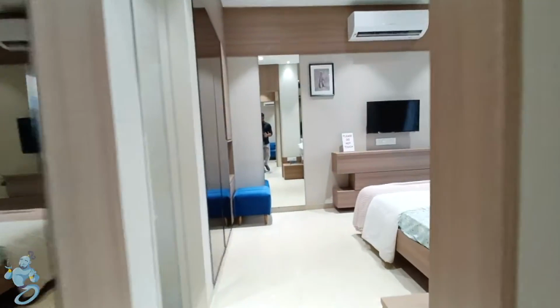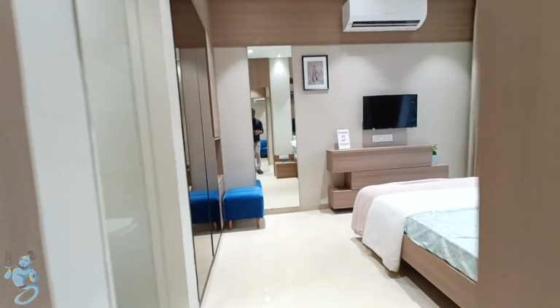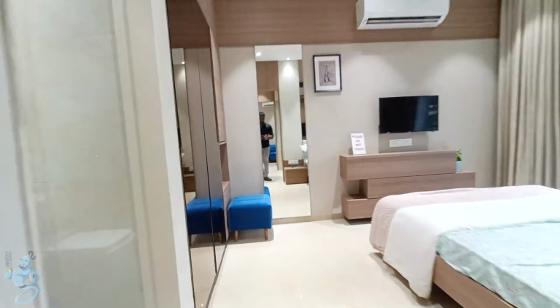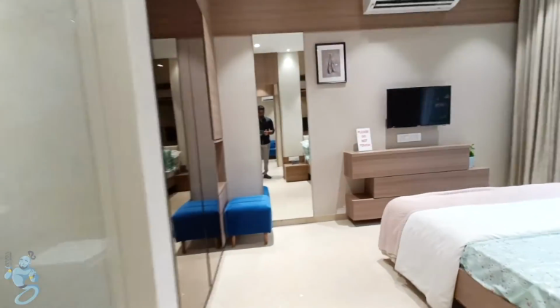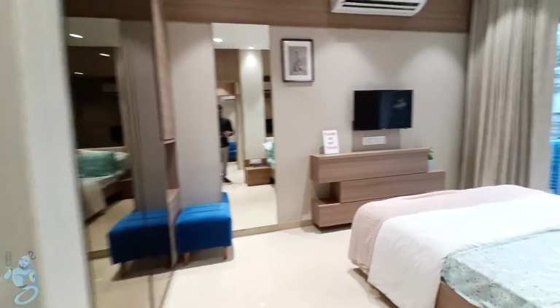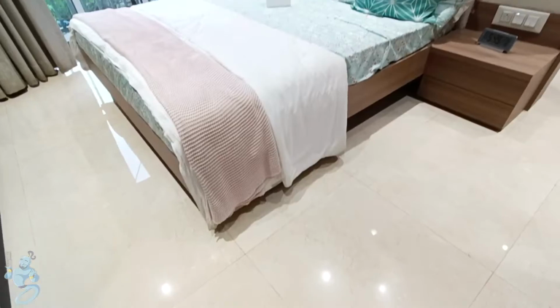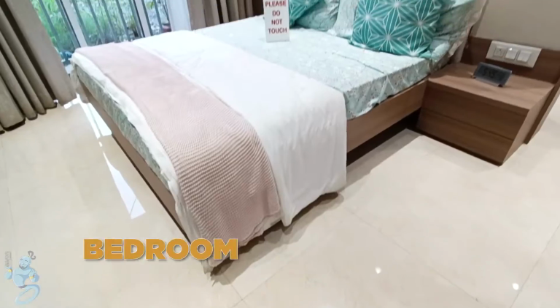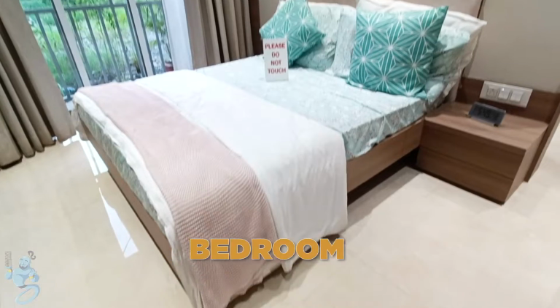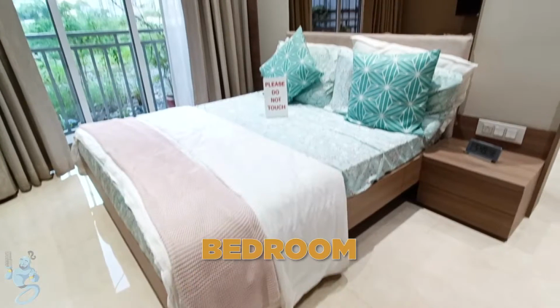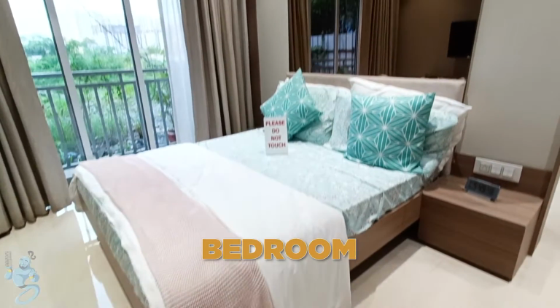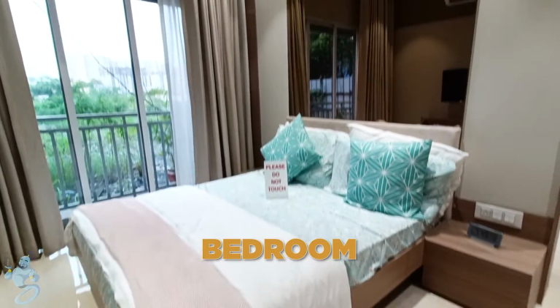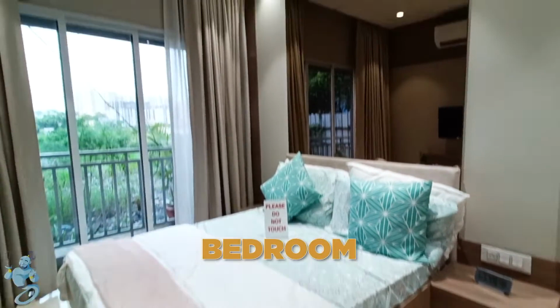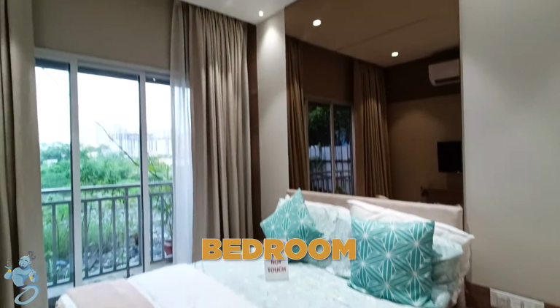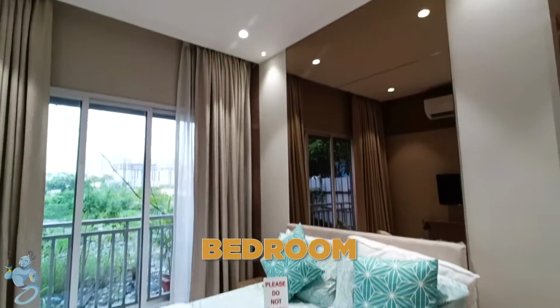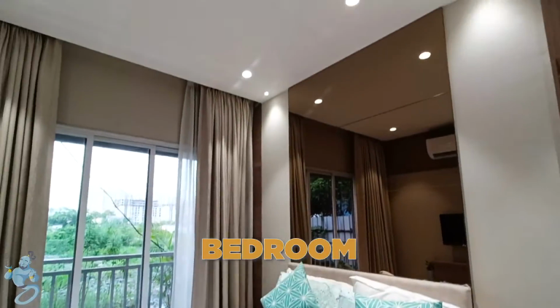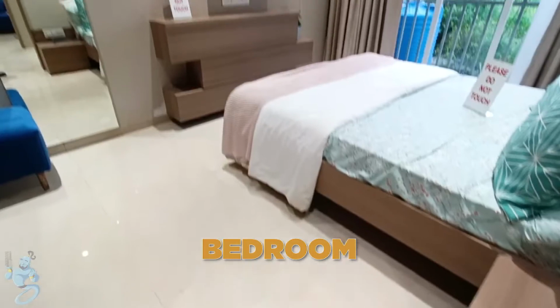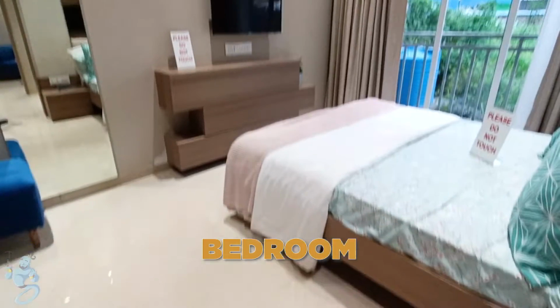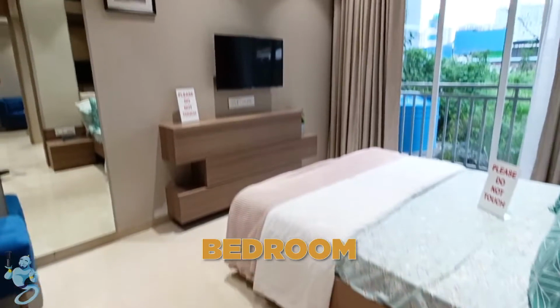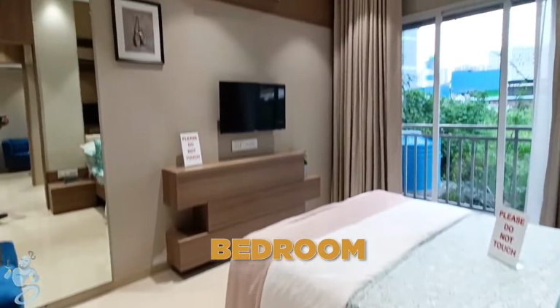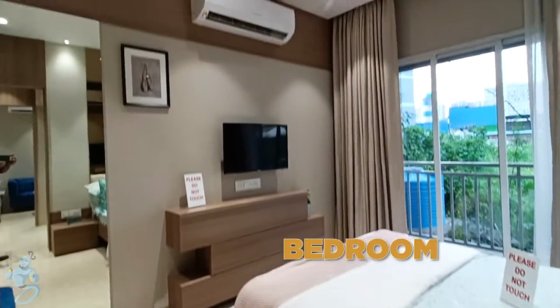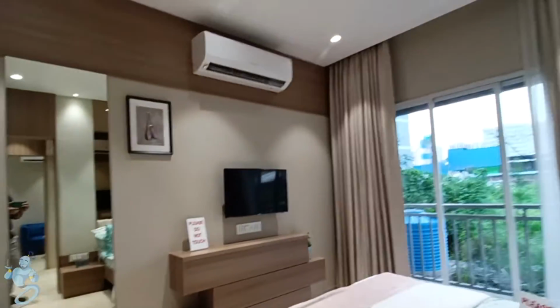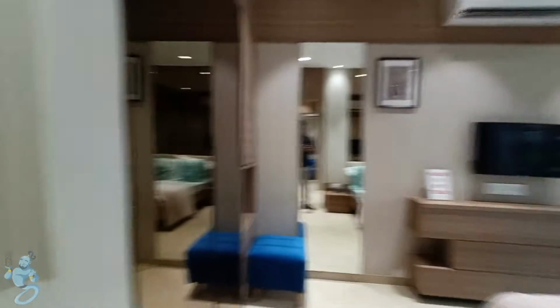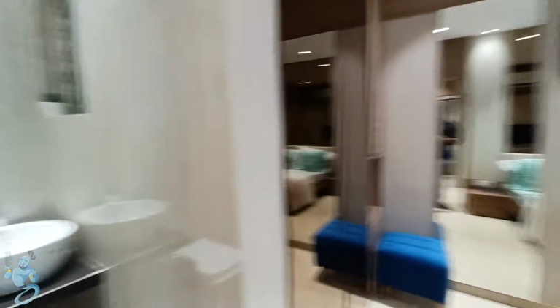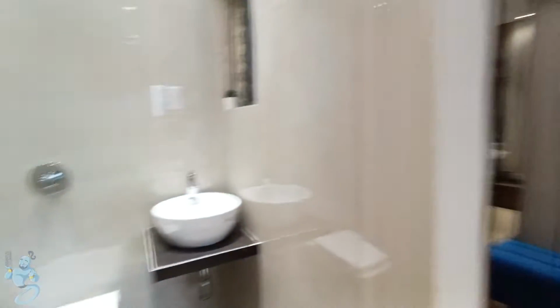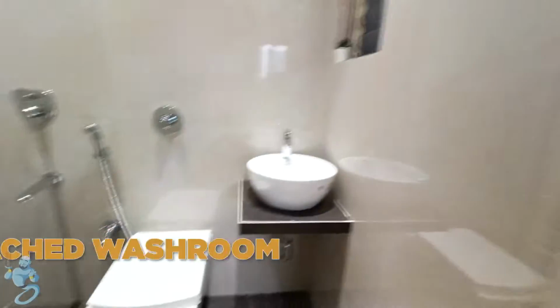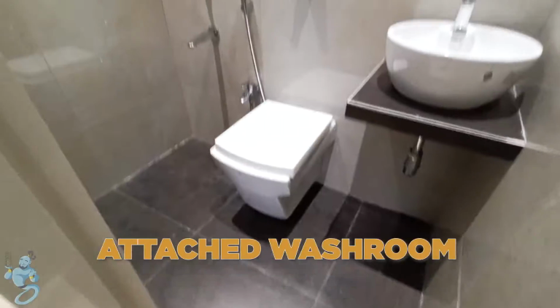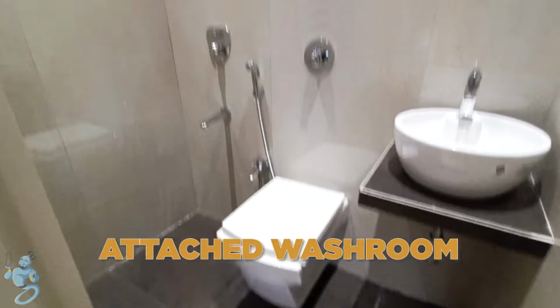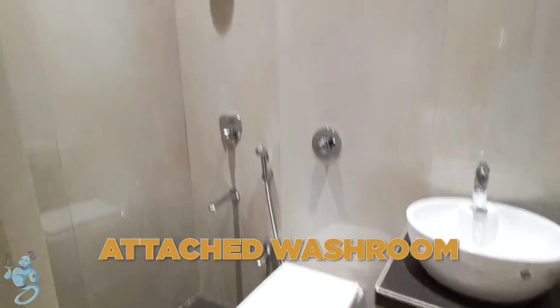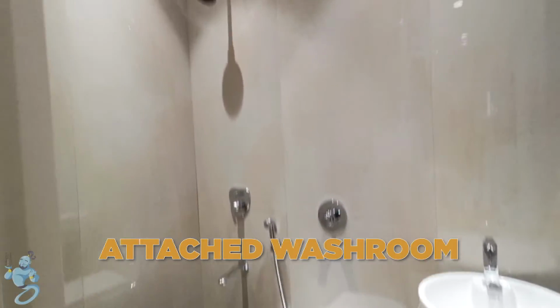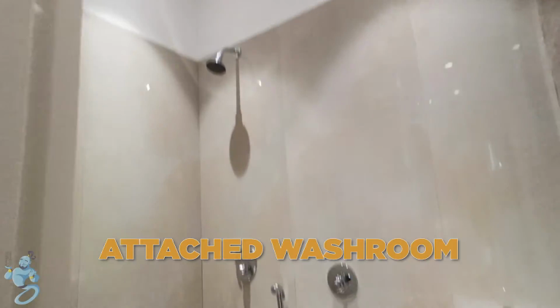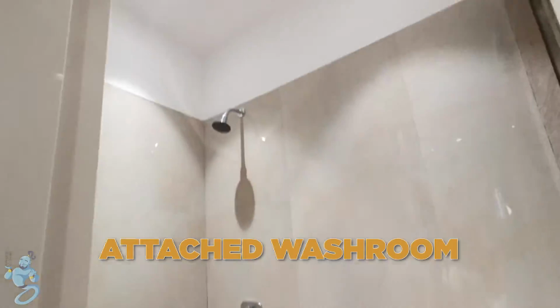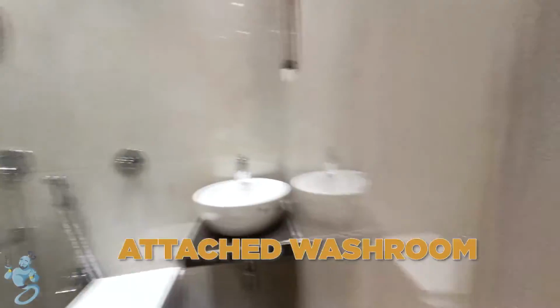And to the right of the kitchen, we have our bedroom here. Decent enough space — we can have a small TV unit over here as well. And over here, we have our attached washroom.